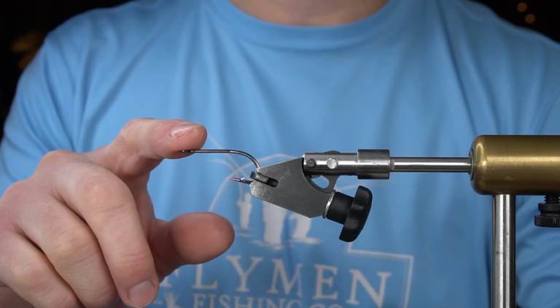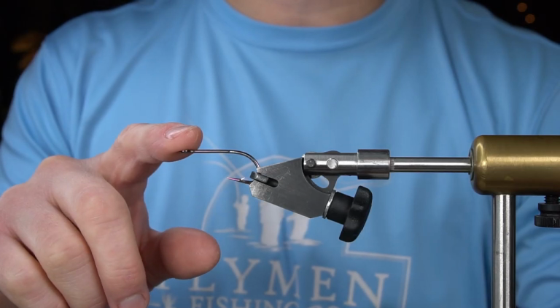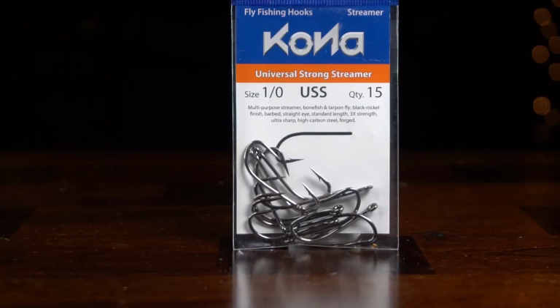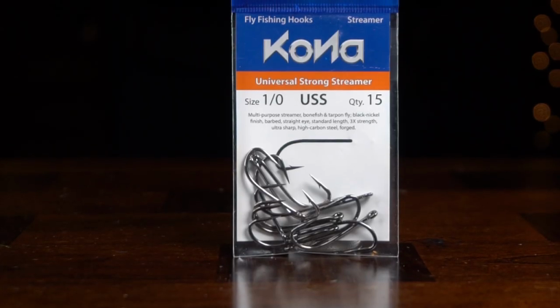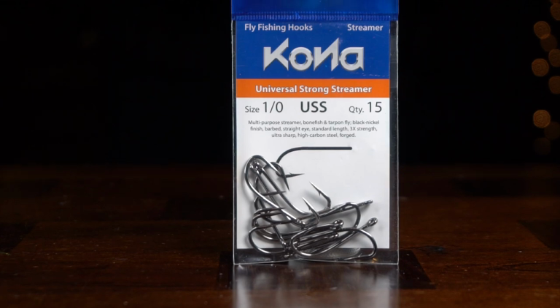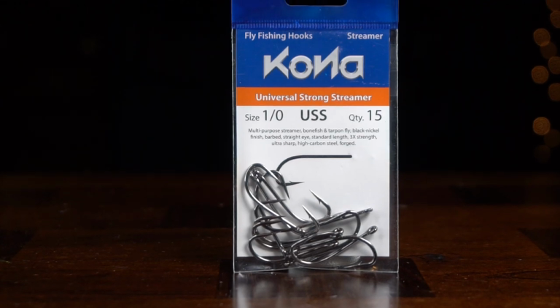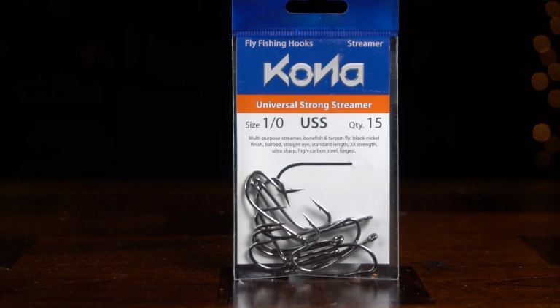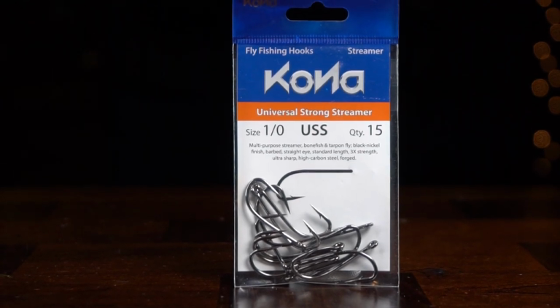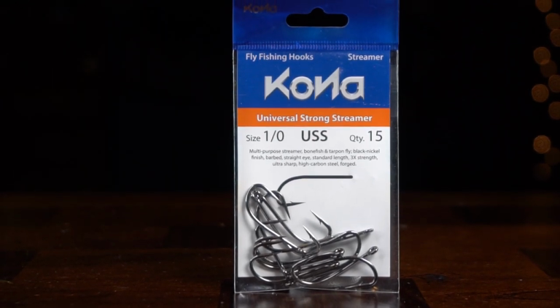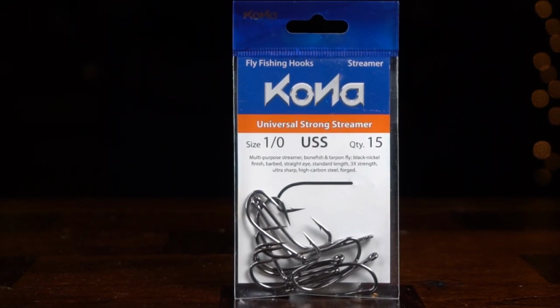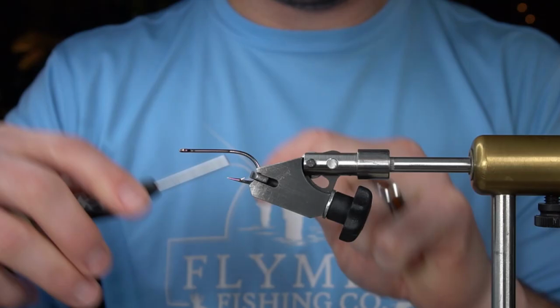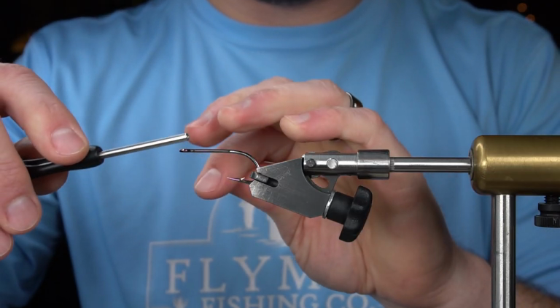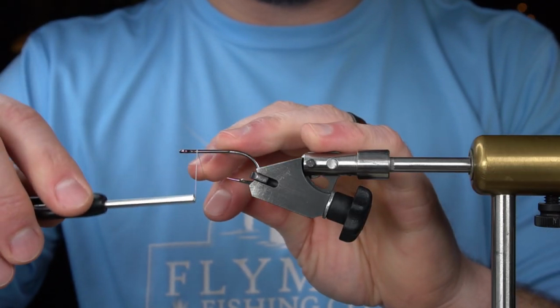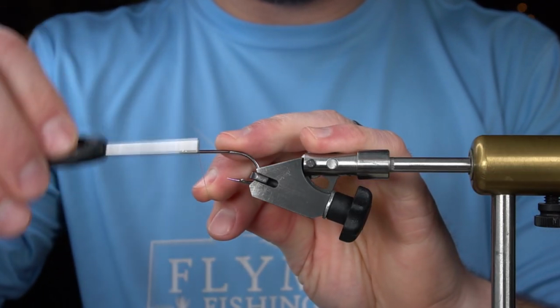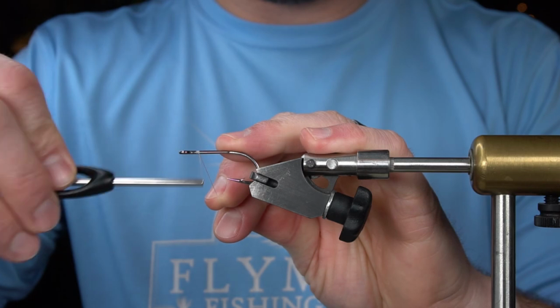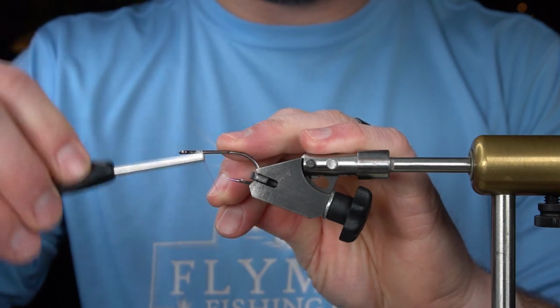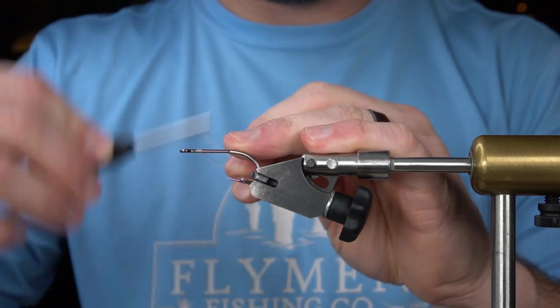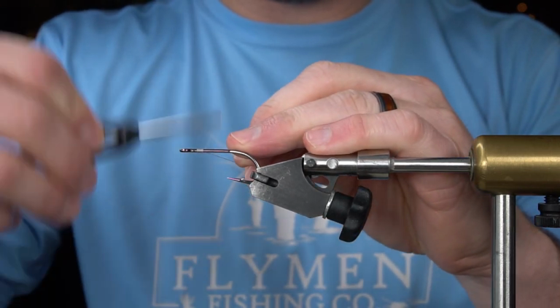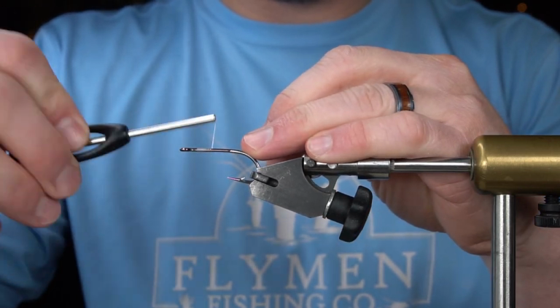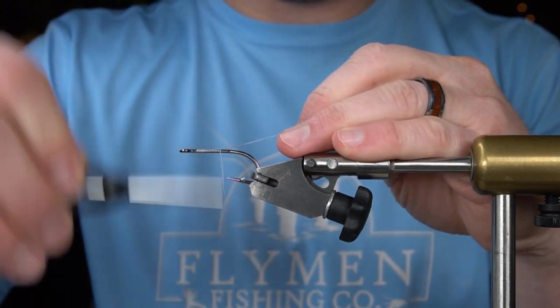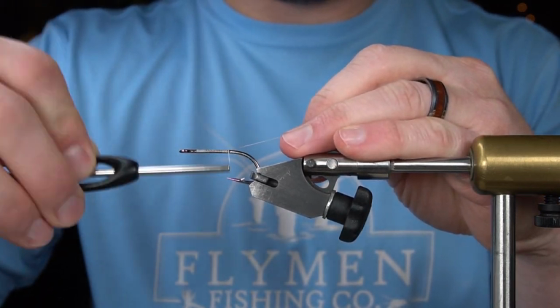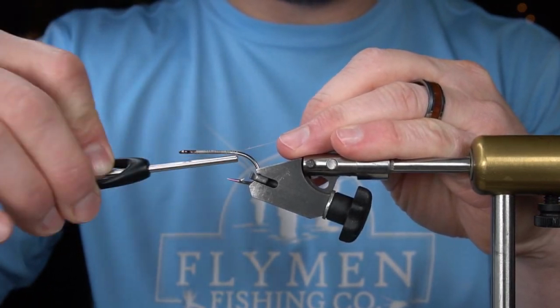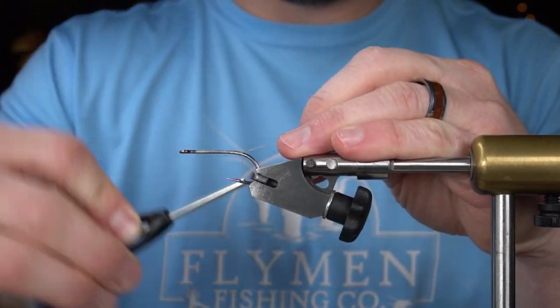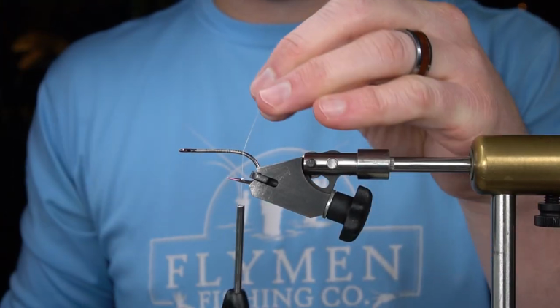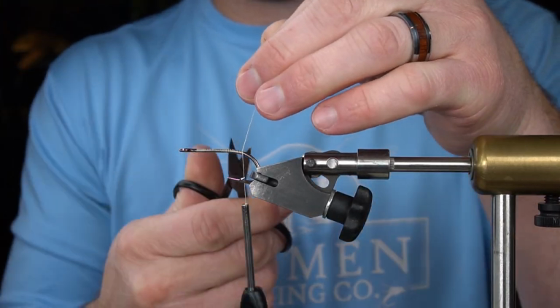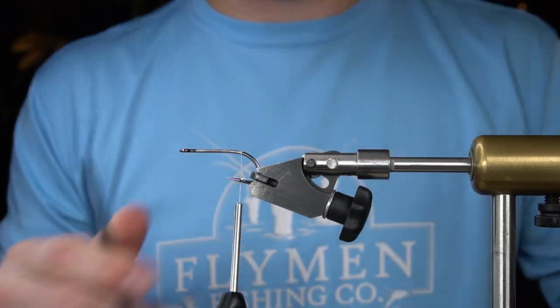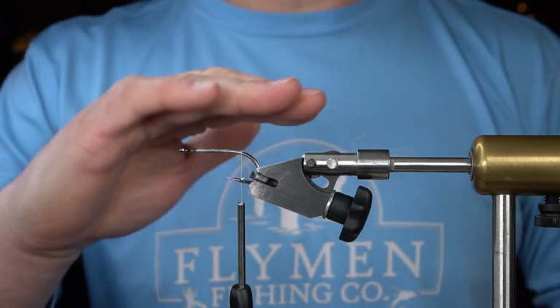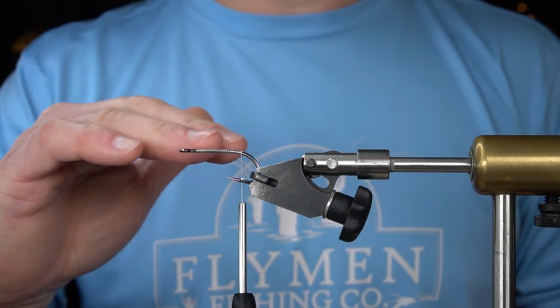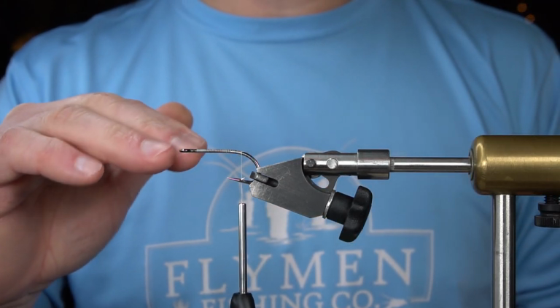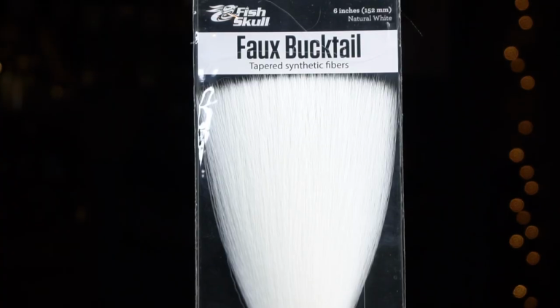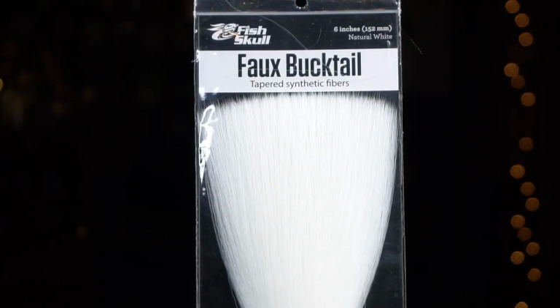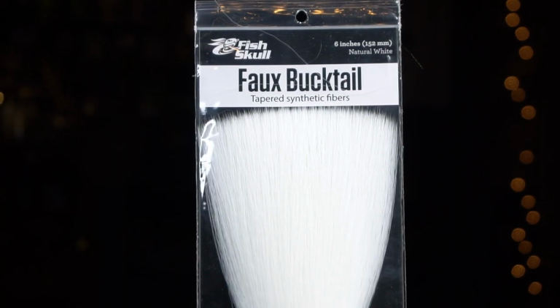To start off, I've got a Kona universal strong streamer hook. This is a 1-0. For the under part of the tail, I'm going to use faux bucktail in white.